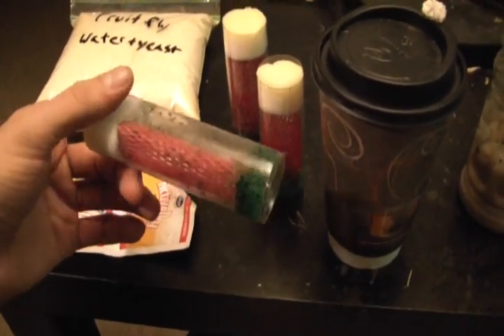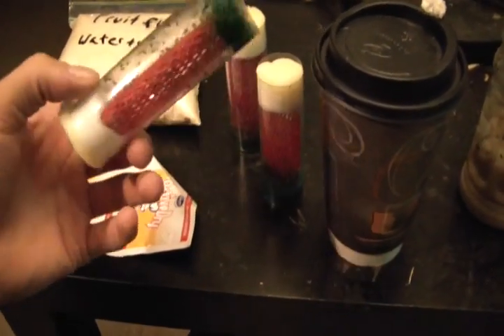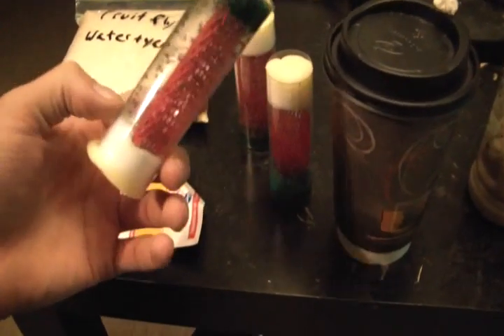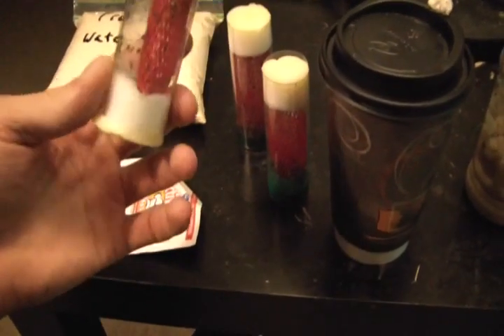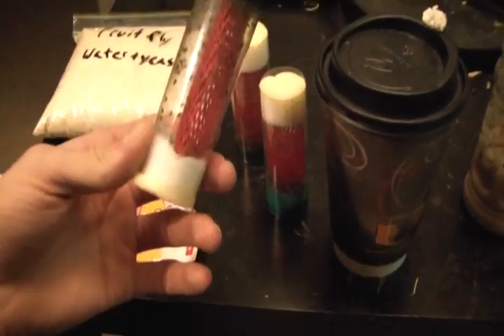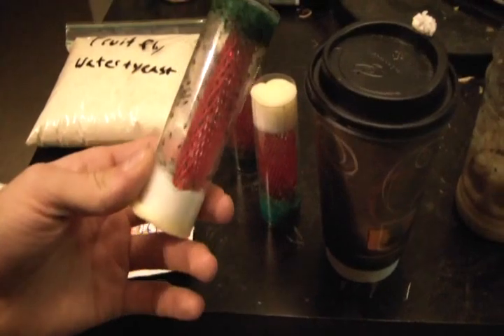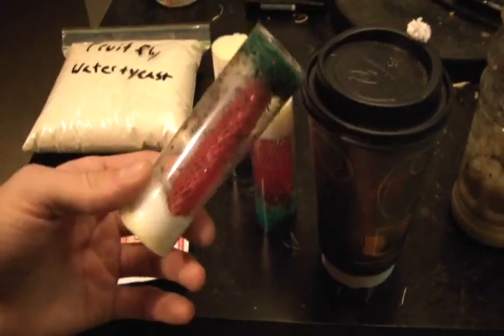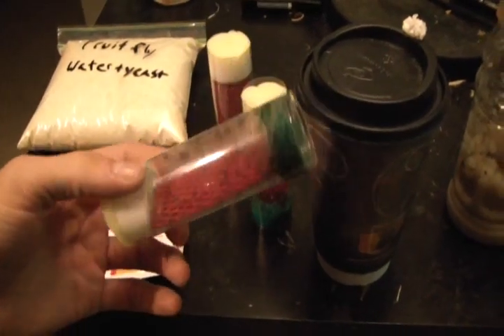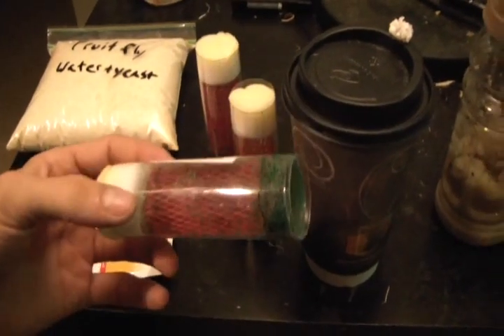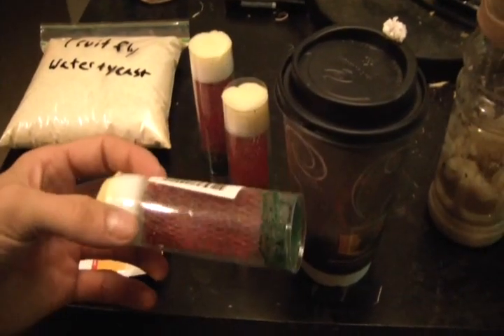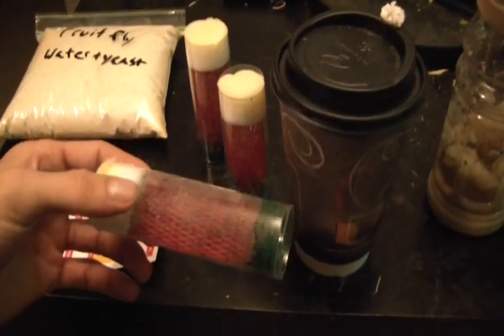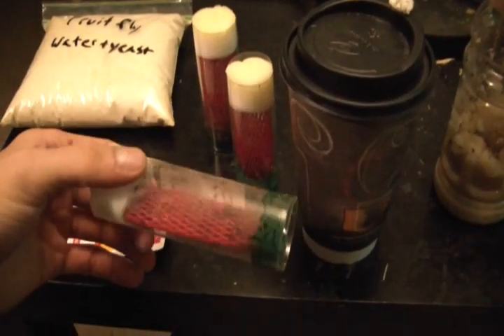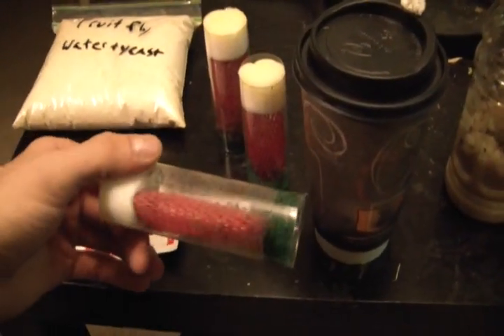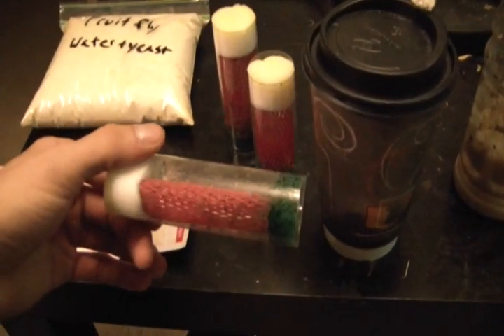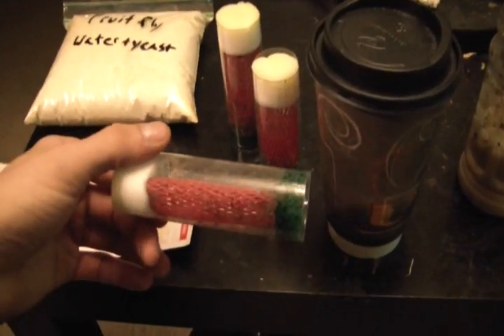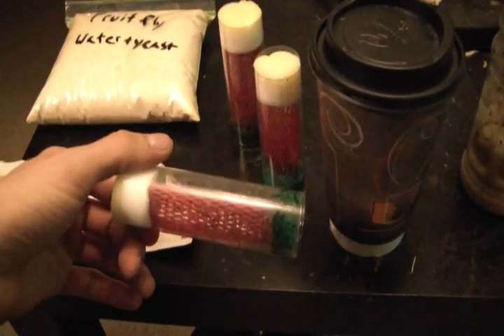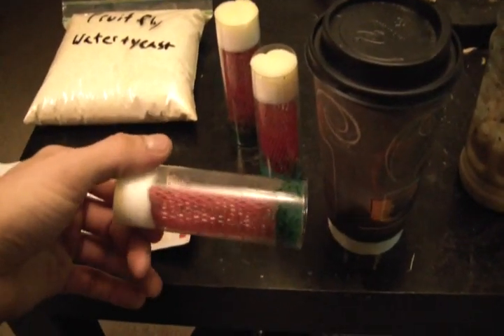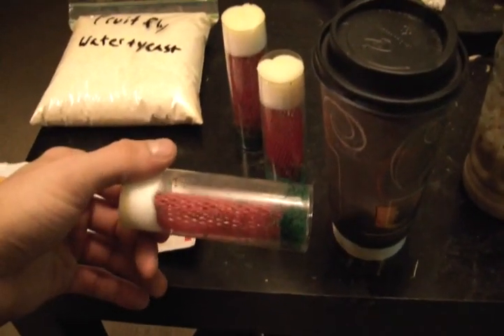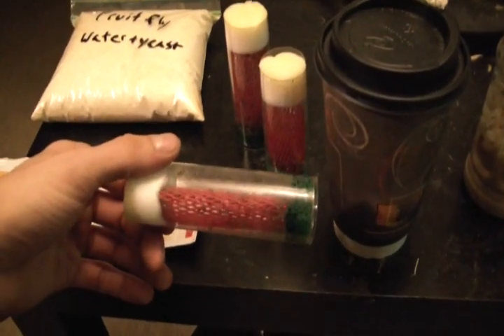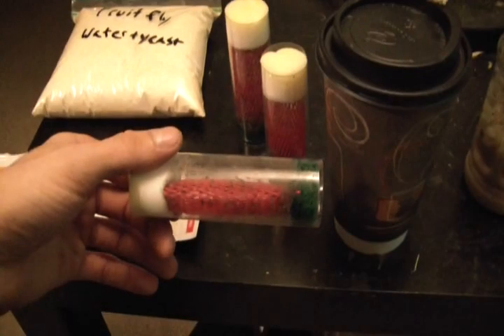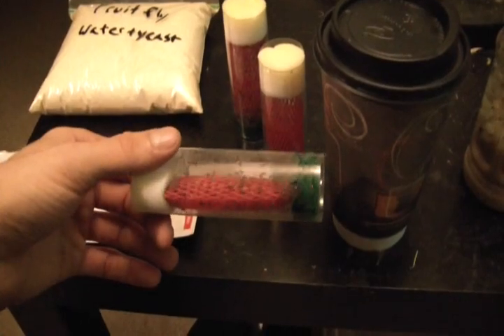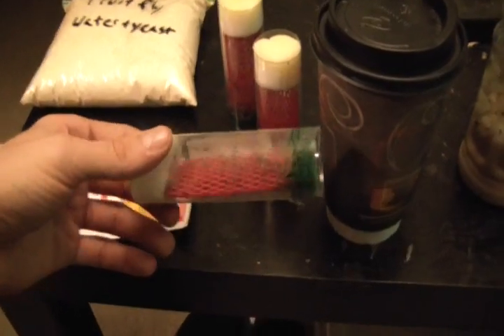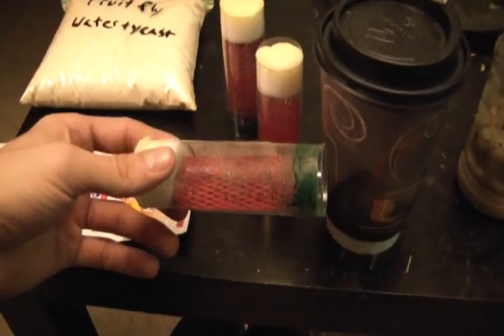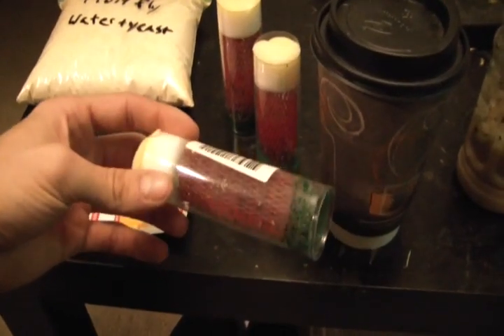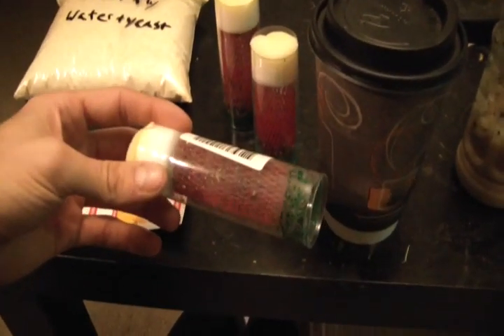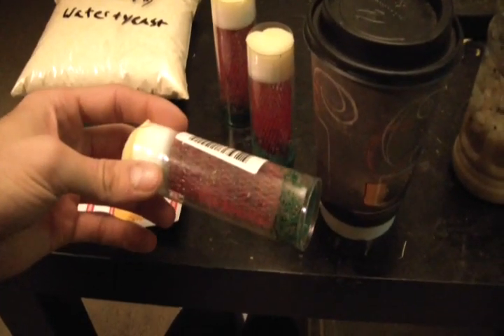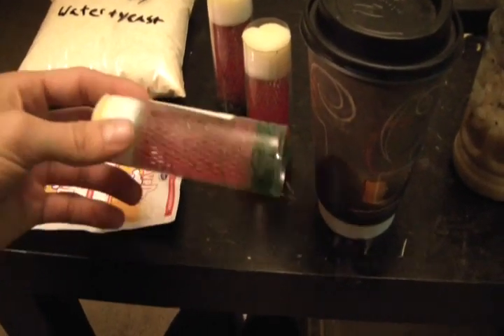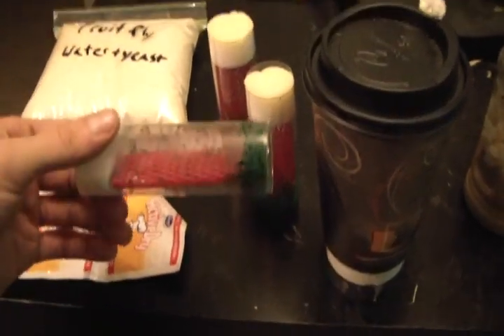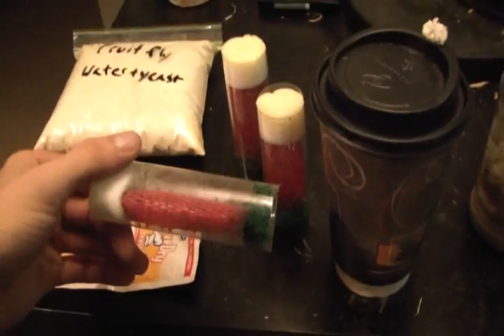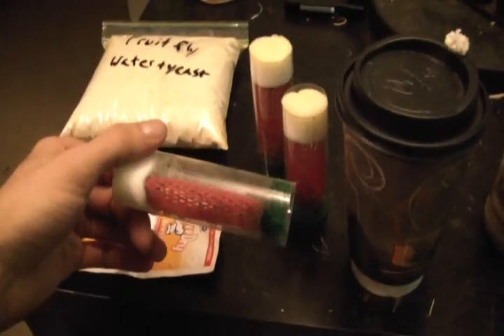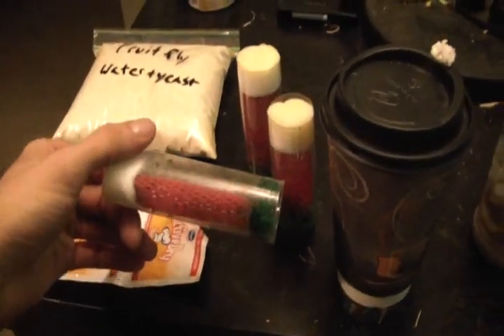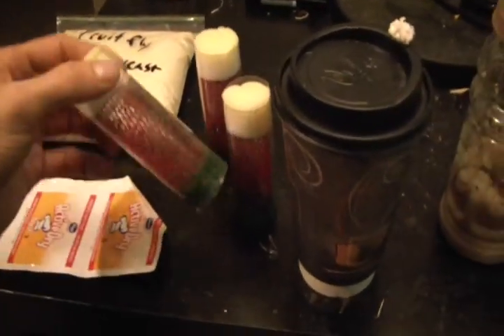The only drawback to fruit flies versus crickets is that crickets do get larger, so crickets can feed a larger variety of animals. Fruit flies are pretty small, so they're limited in what you can feed them to.